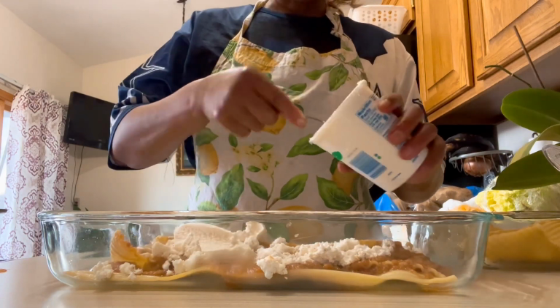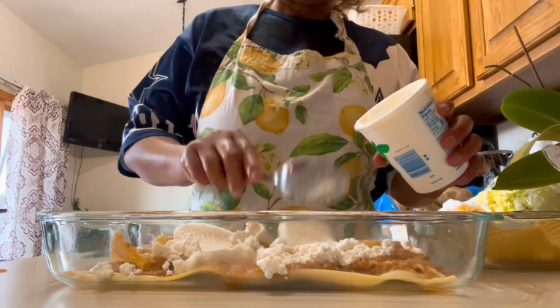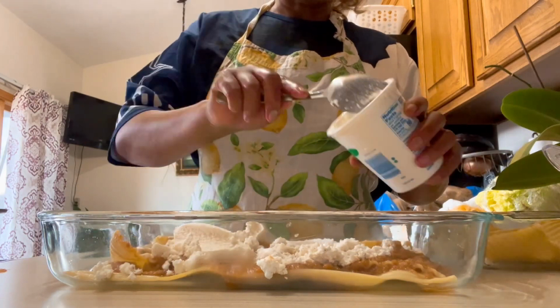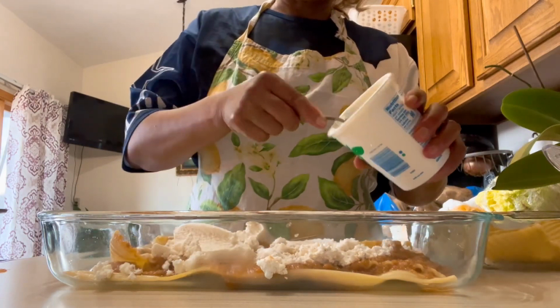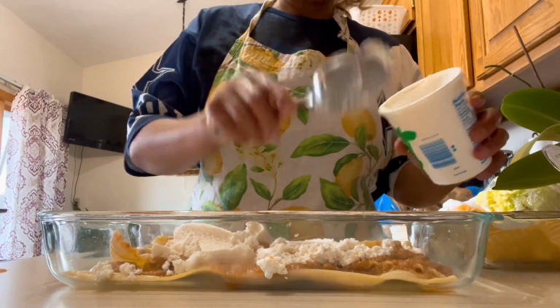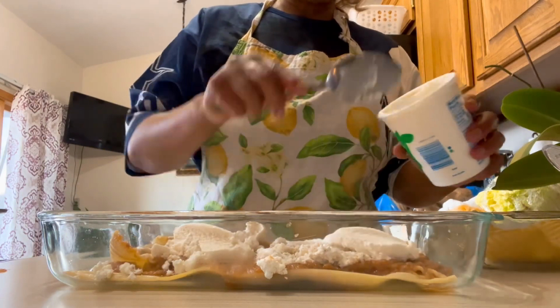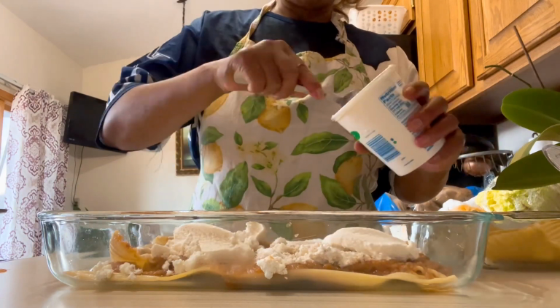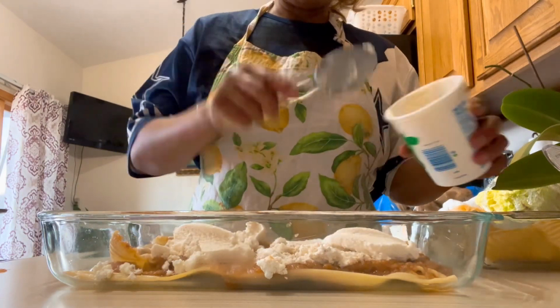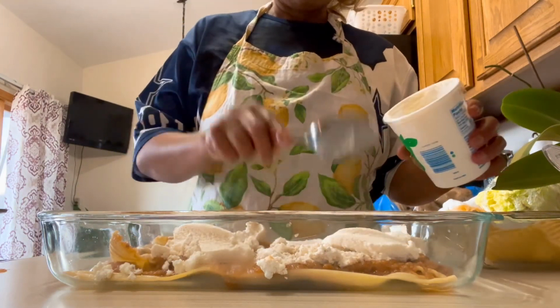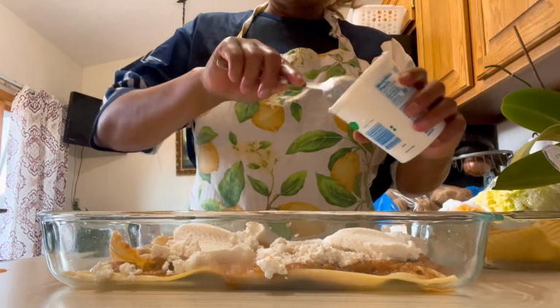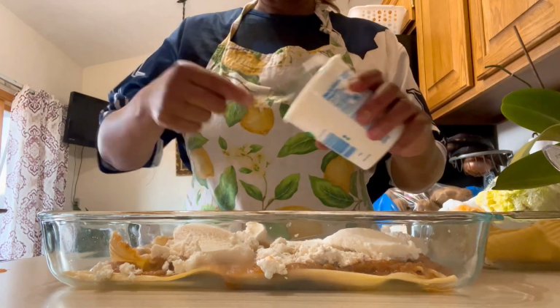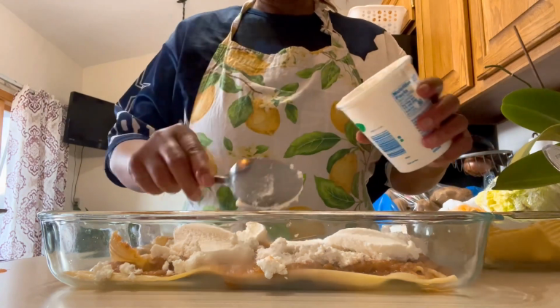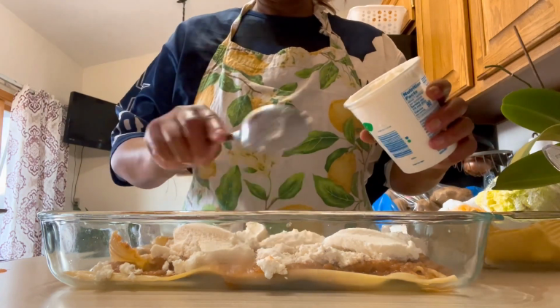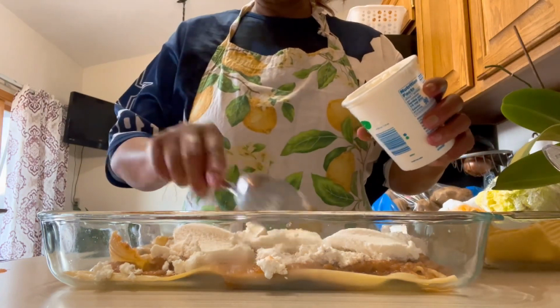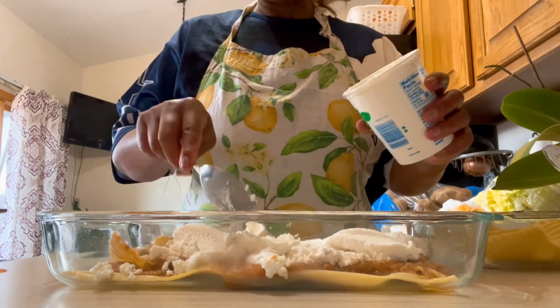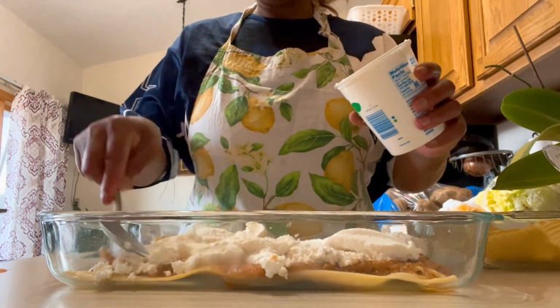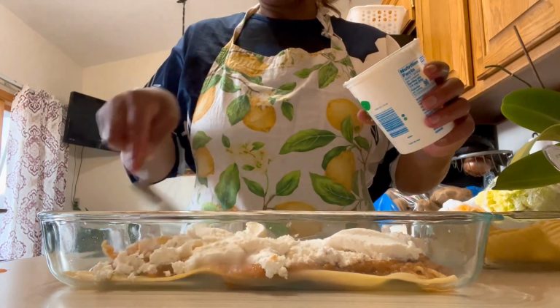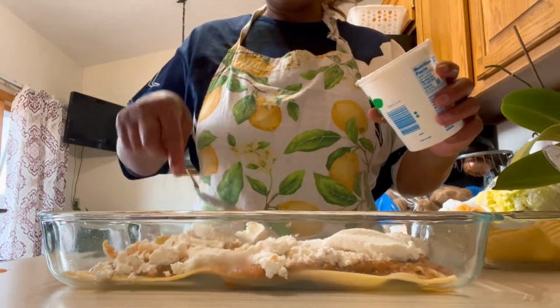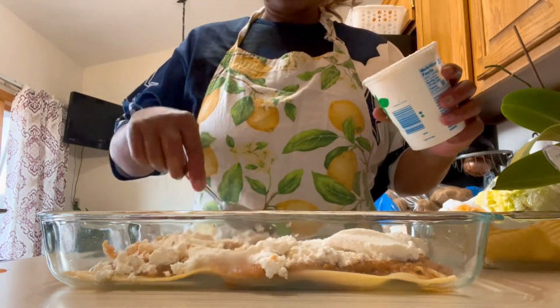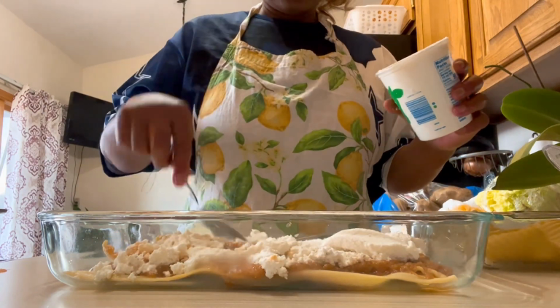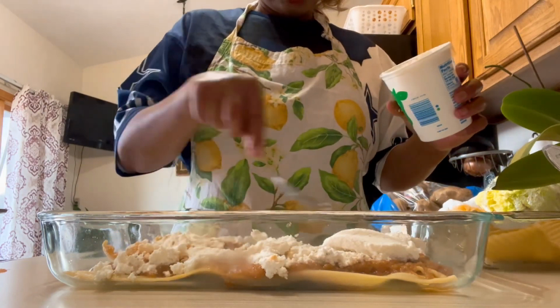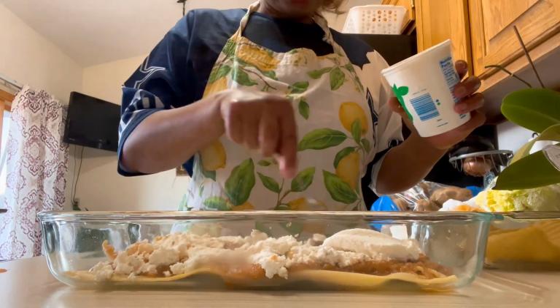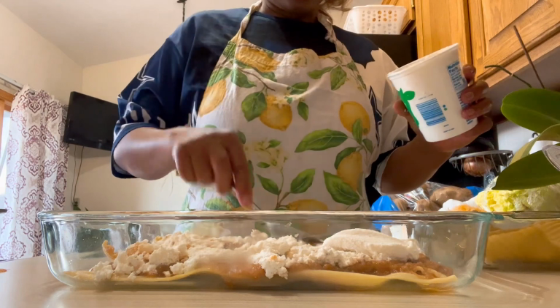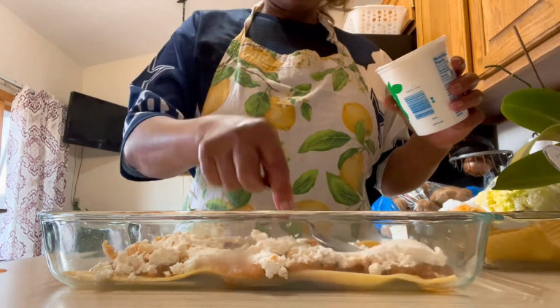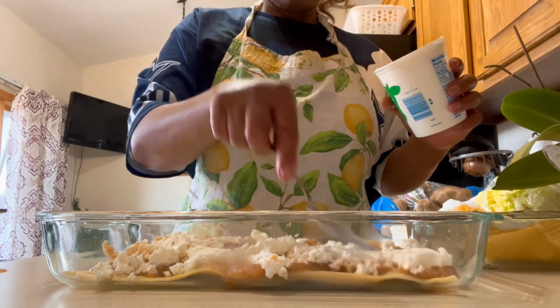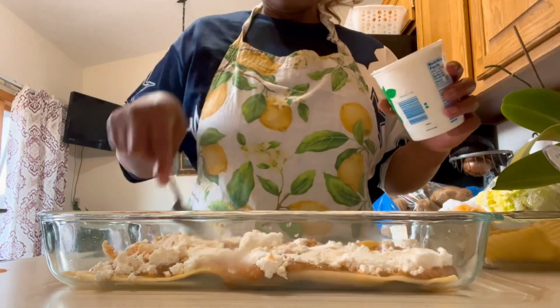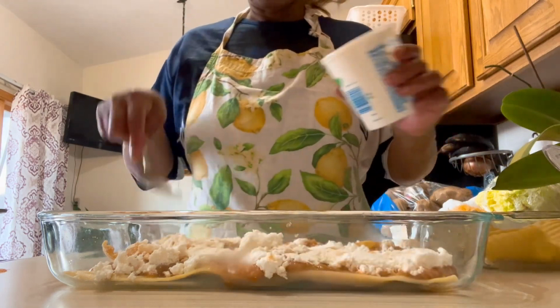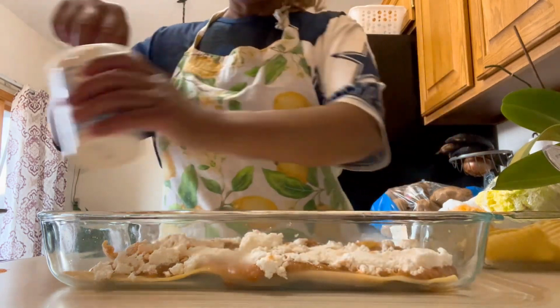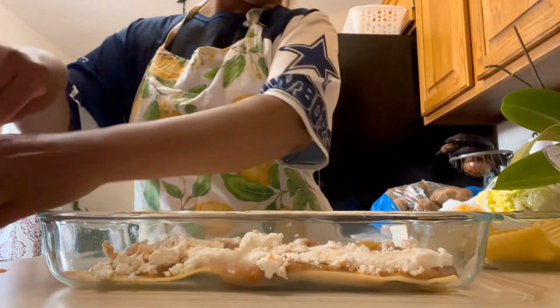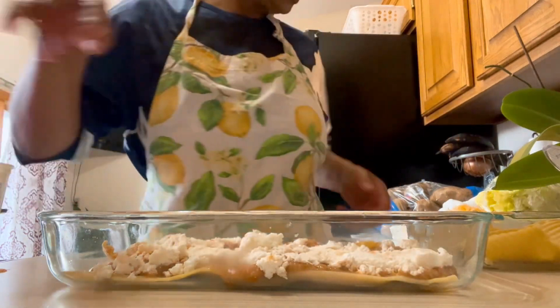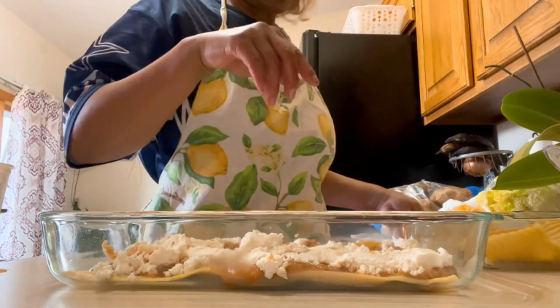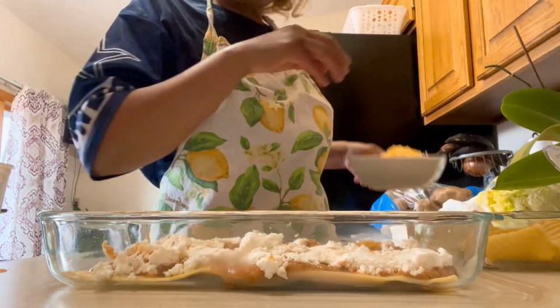We're going to put a lot of ricotta cheese — we don't want to be stingy in our lasagna because this is a cheese lasagna. Next we're going to add our shredded cheese.